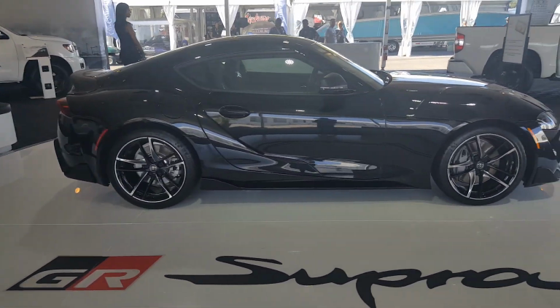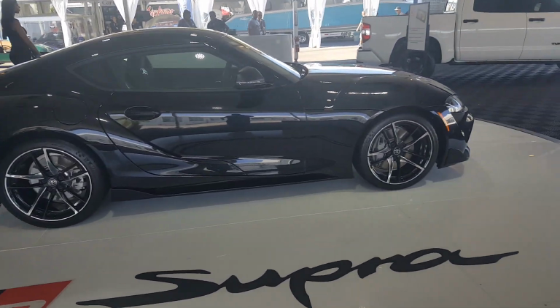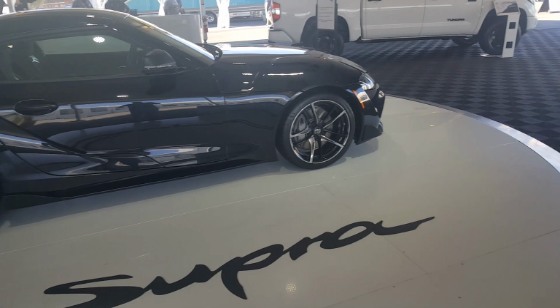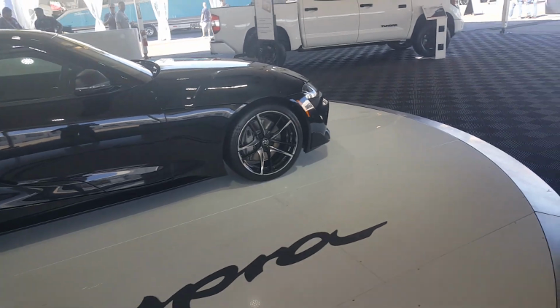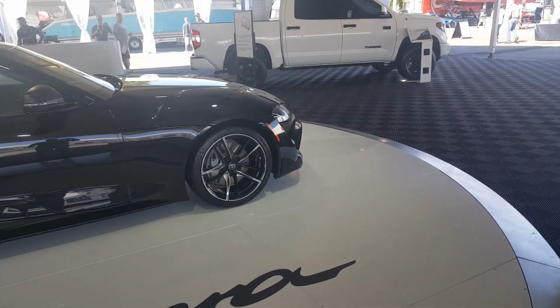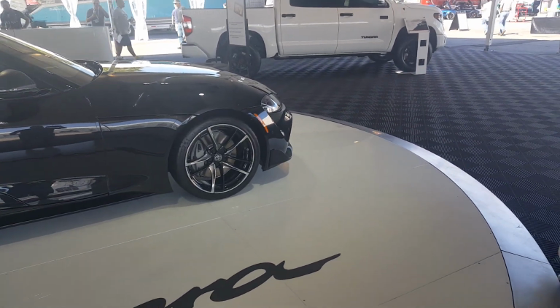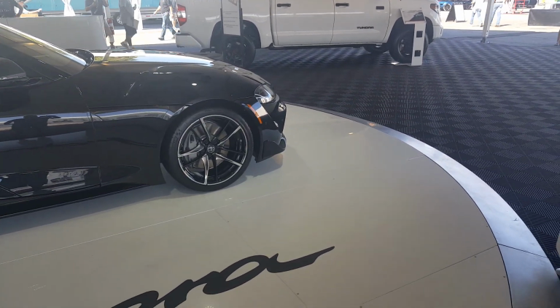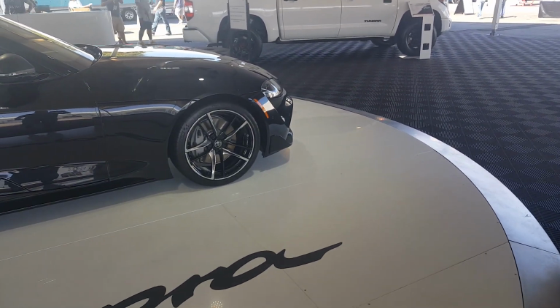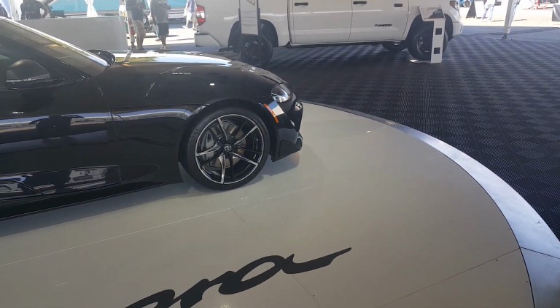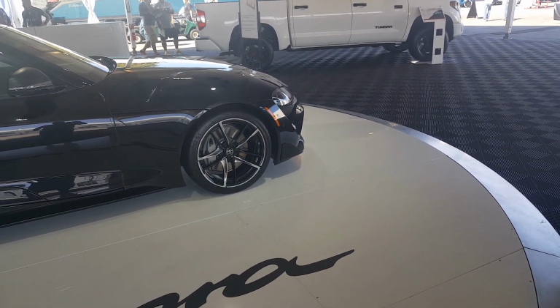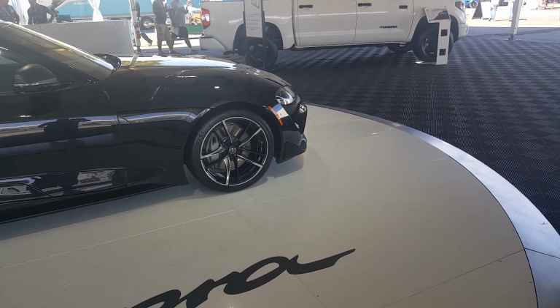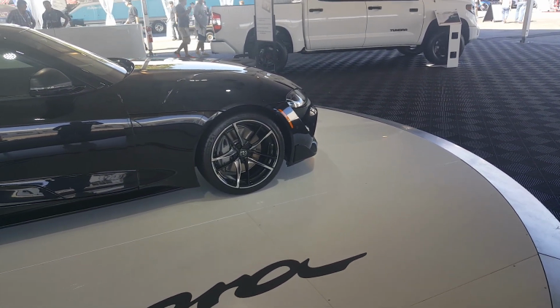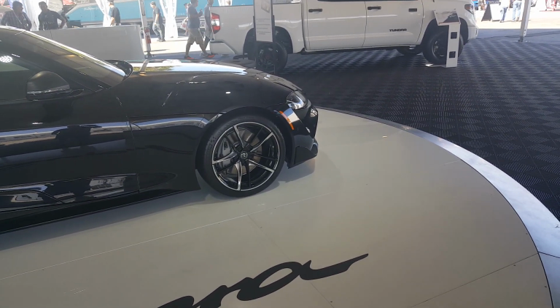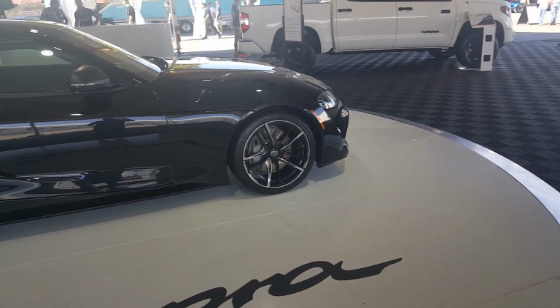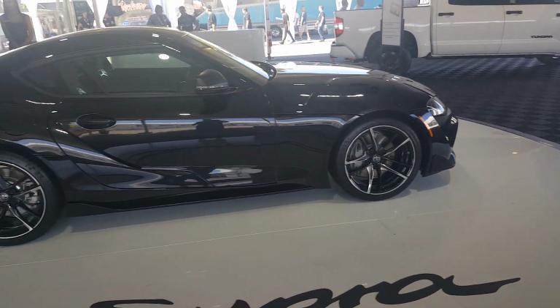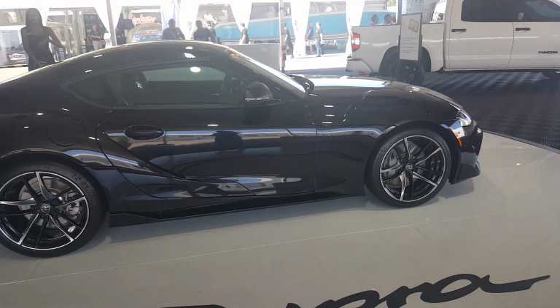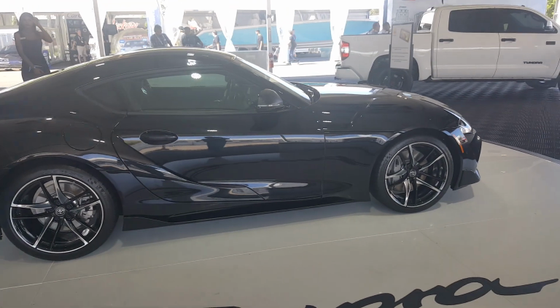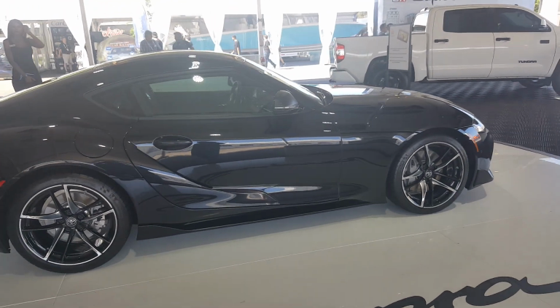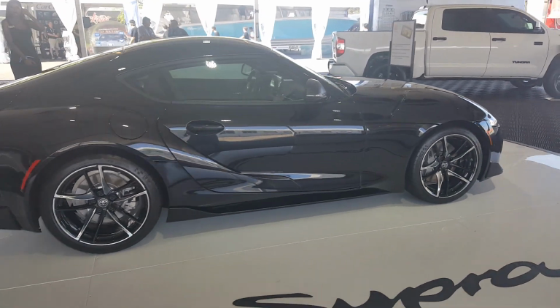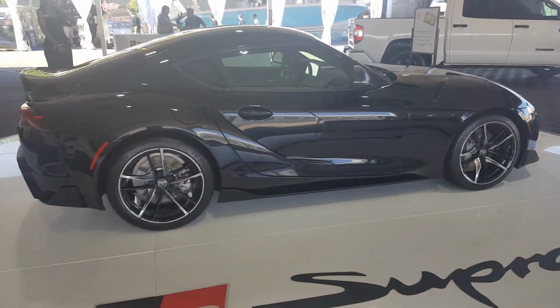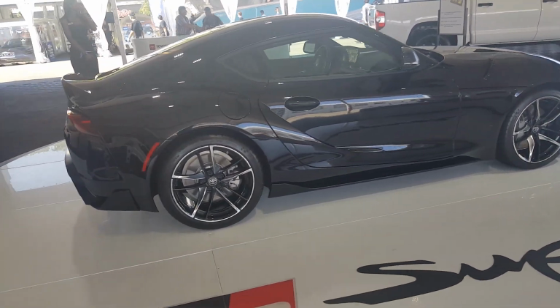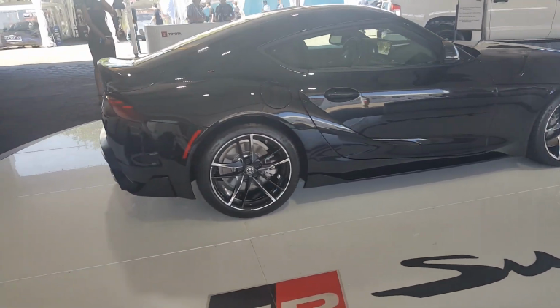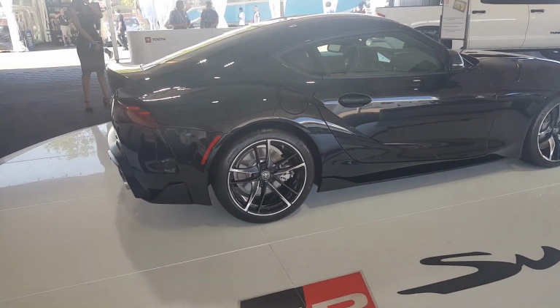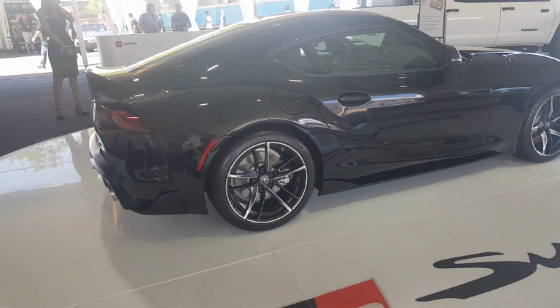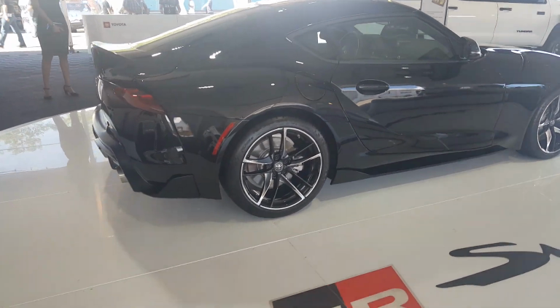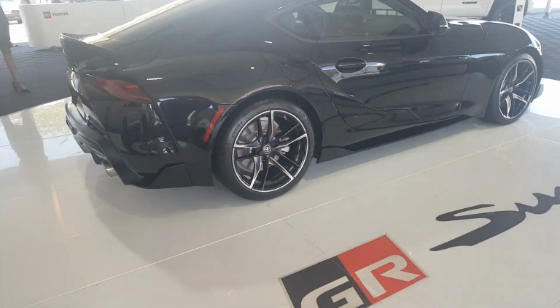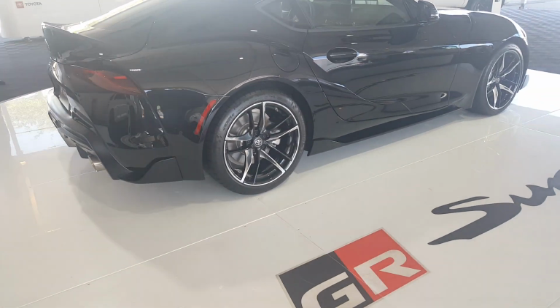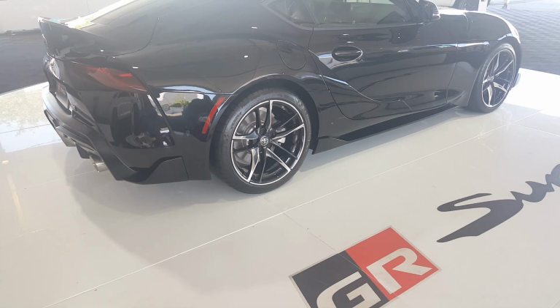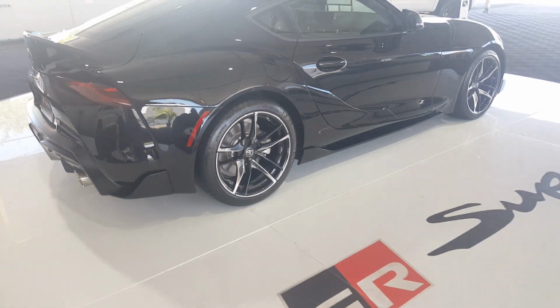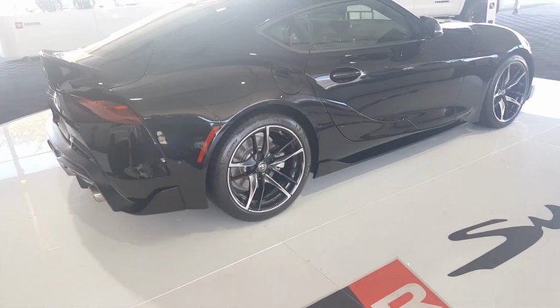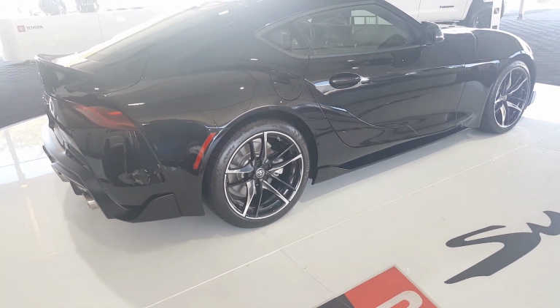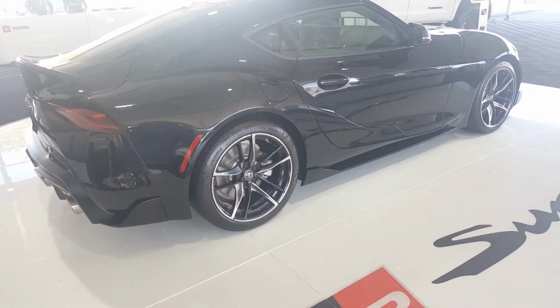You can definitely see some of the parts that are definitely BMW — those high-quality rims definitely come from a BMW. The mirrors are shared with the Z4, but it does have its own look. It's got some nice Michelin Pilot tires on the car.